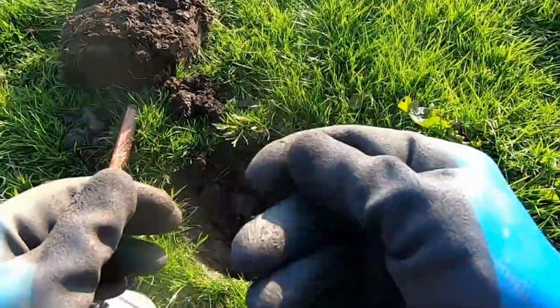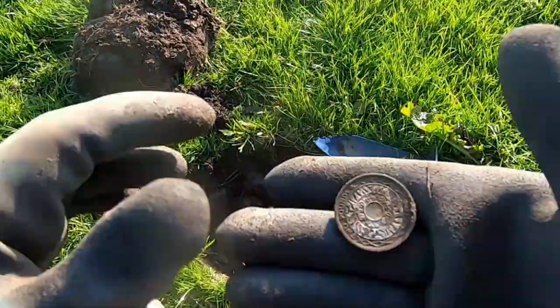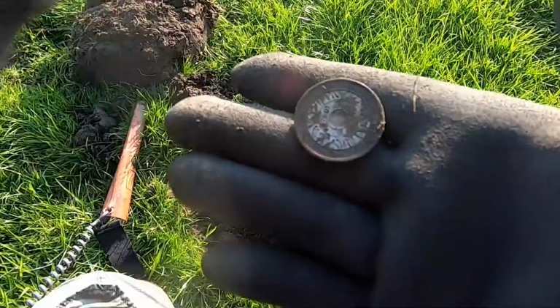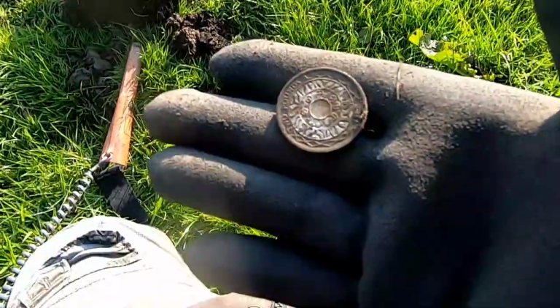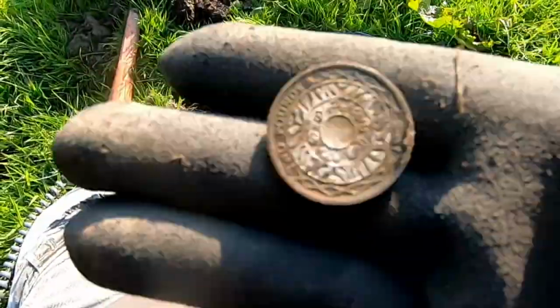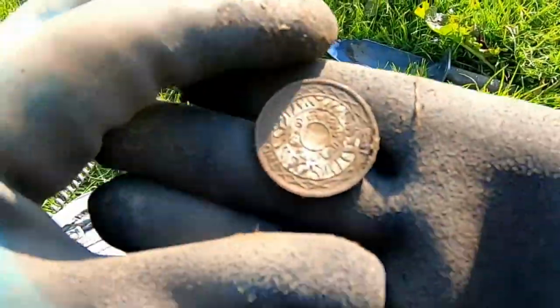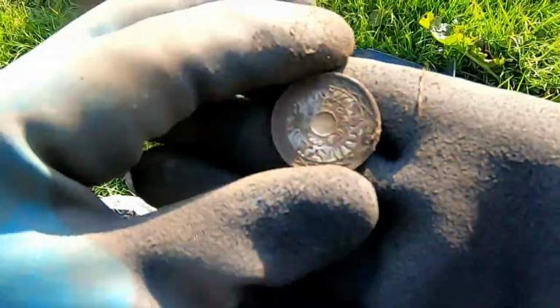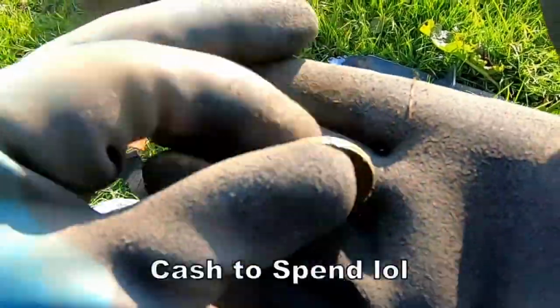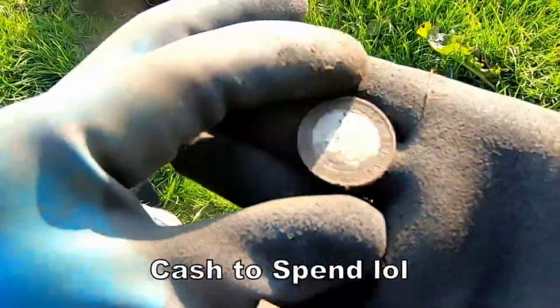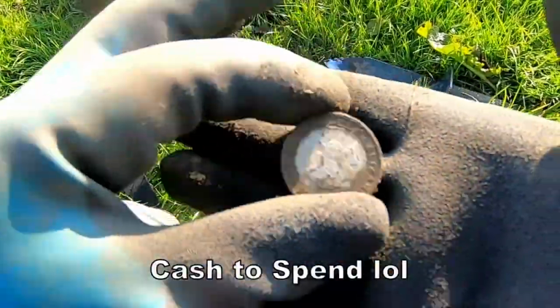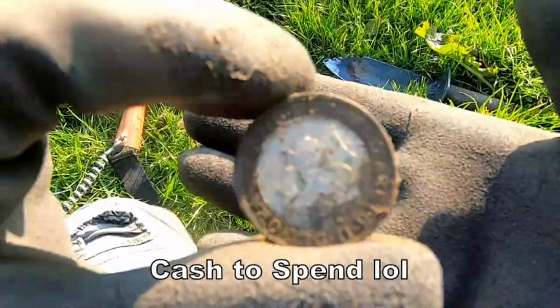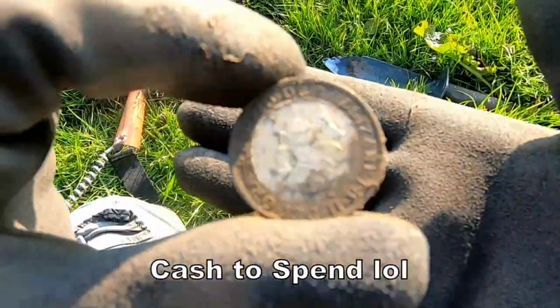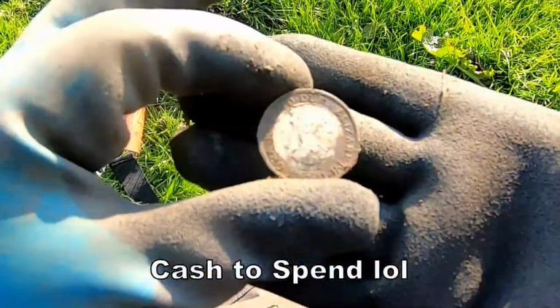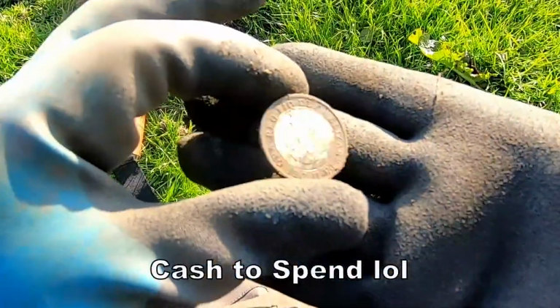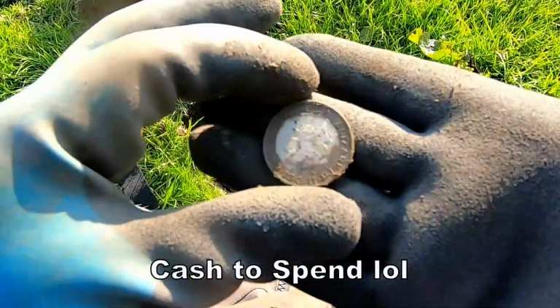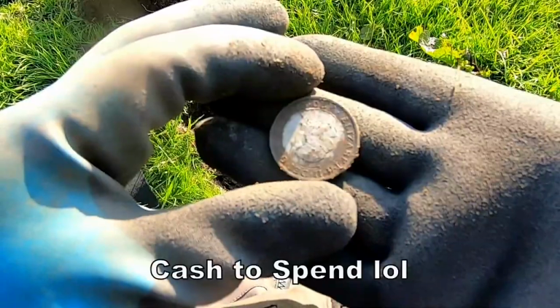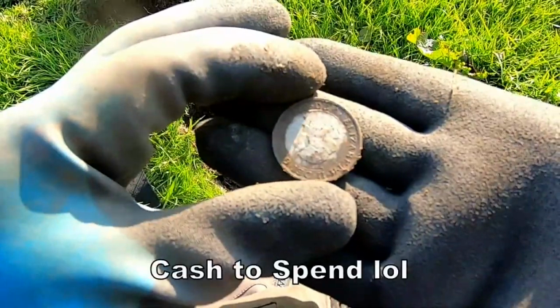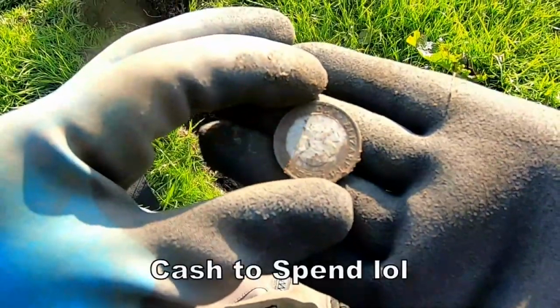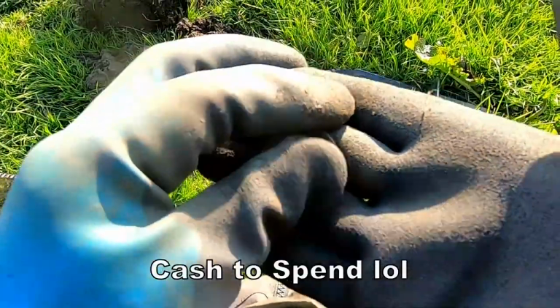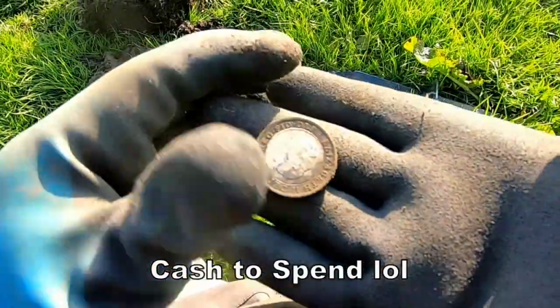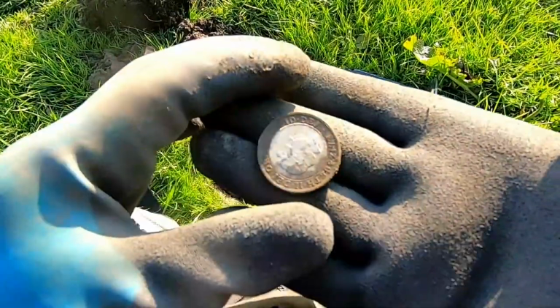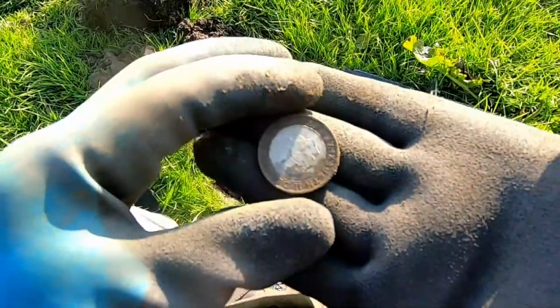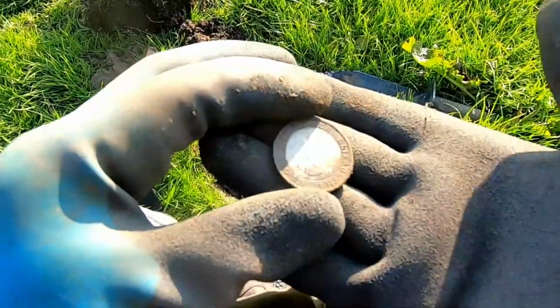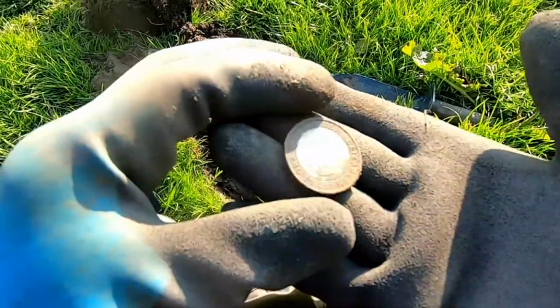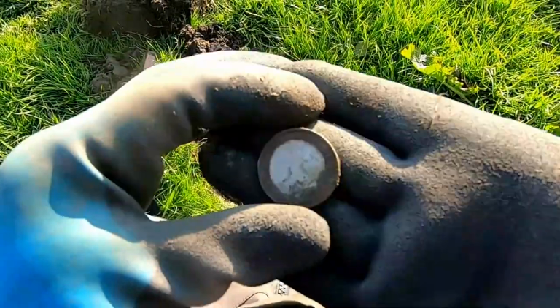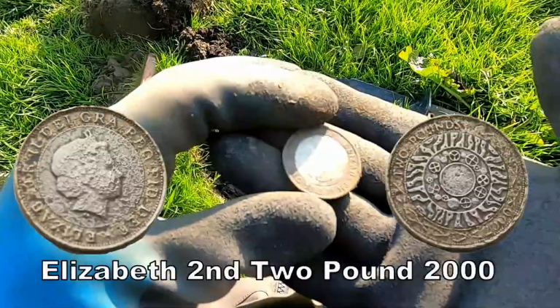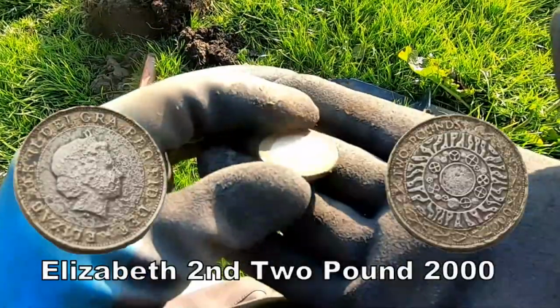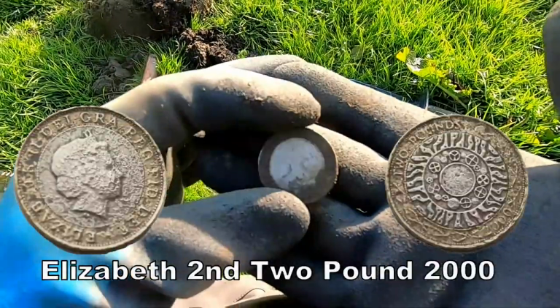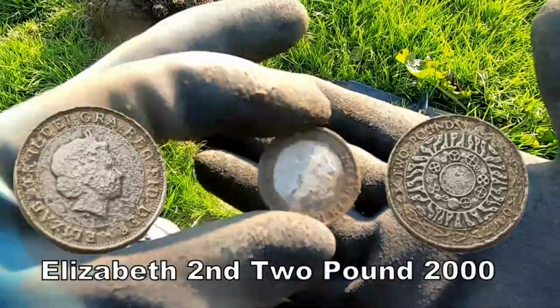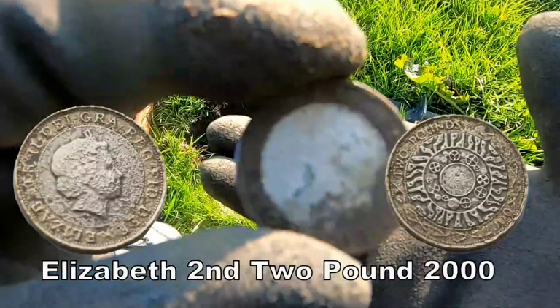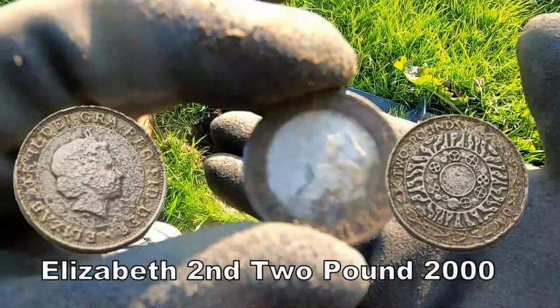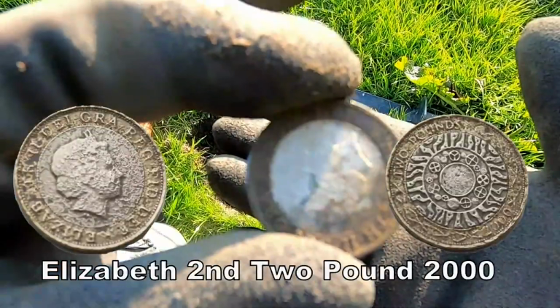Two pound coin! Totally good. It could be a rare one as well.